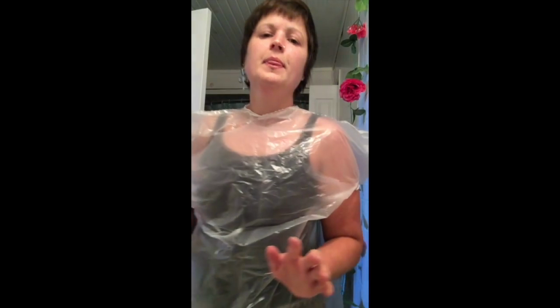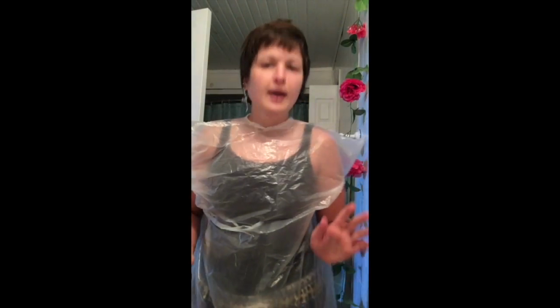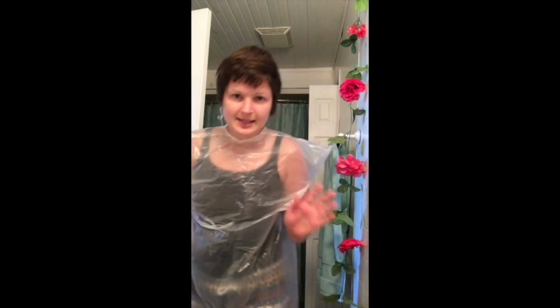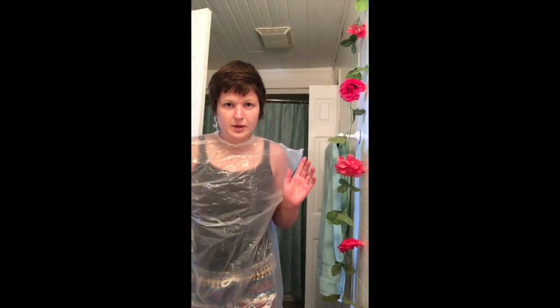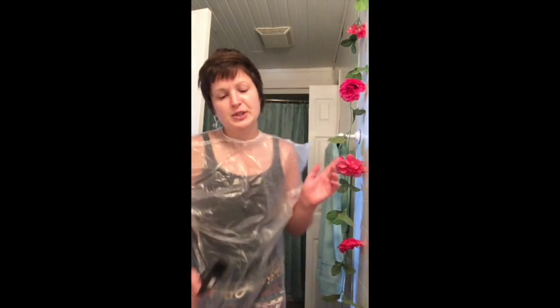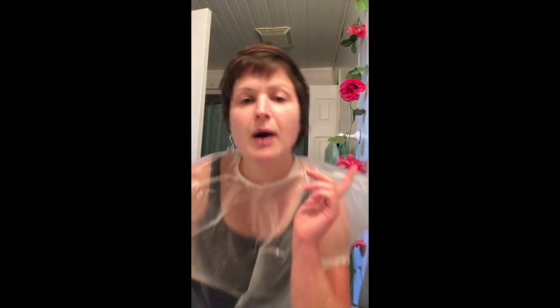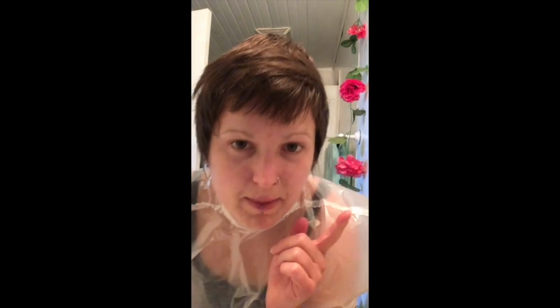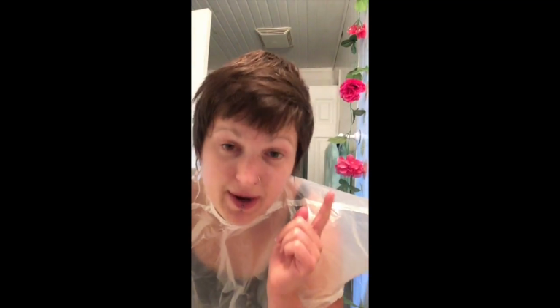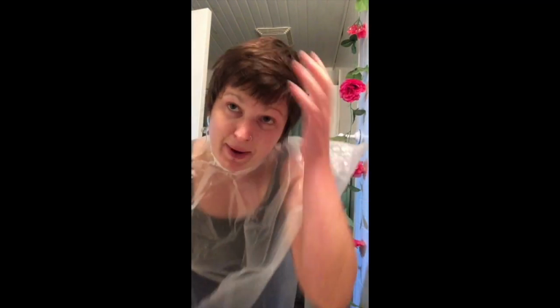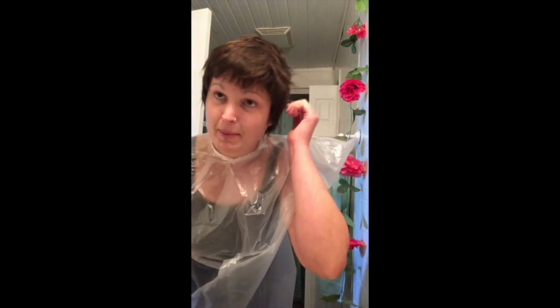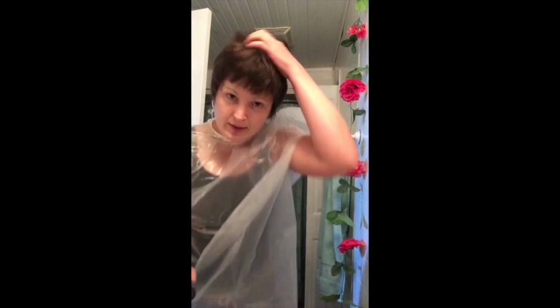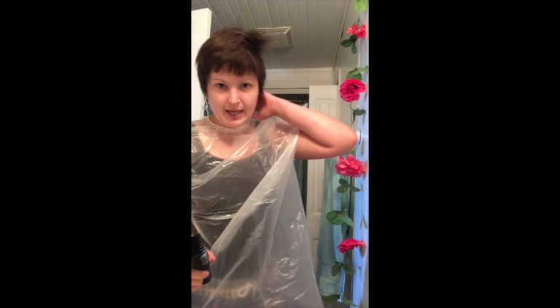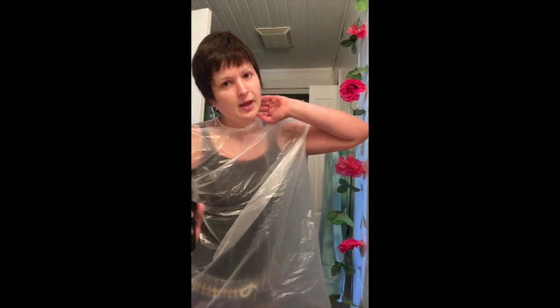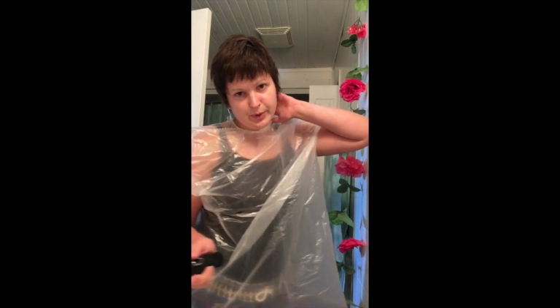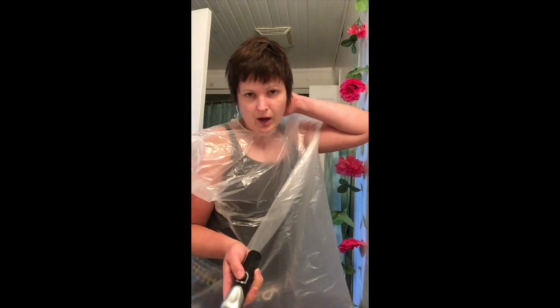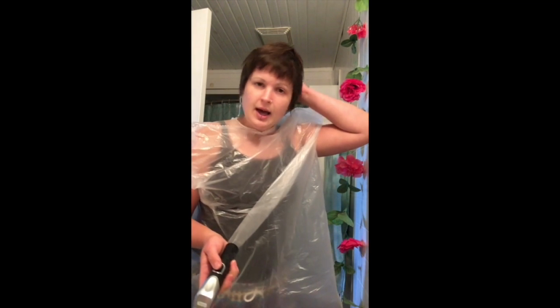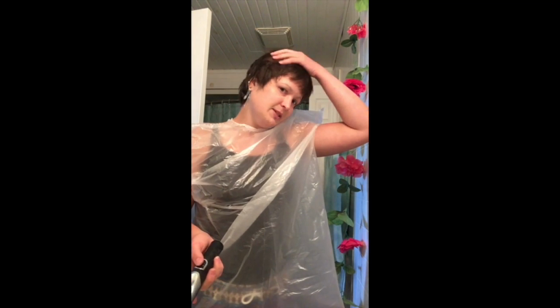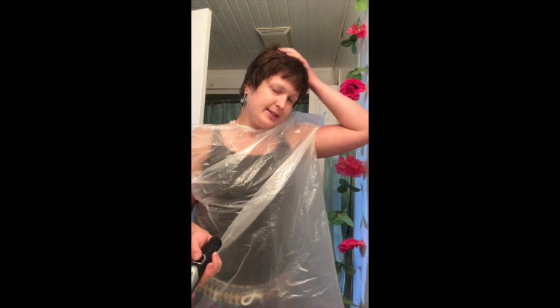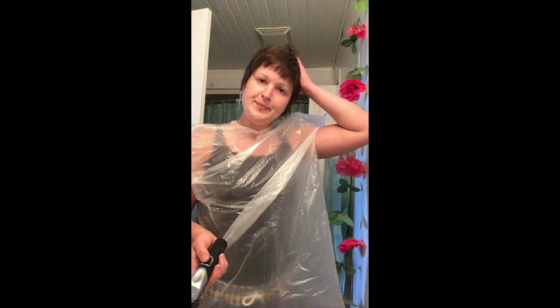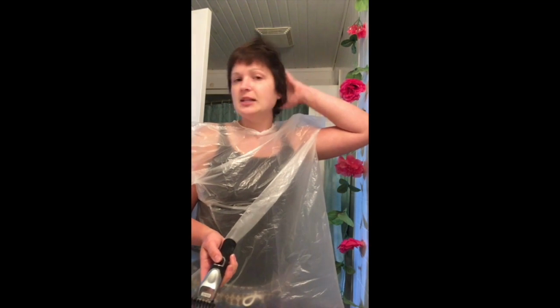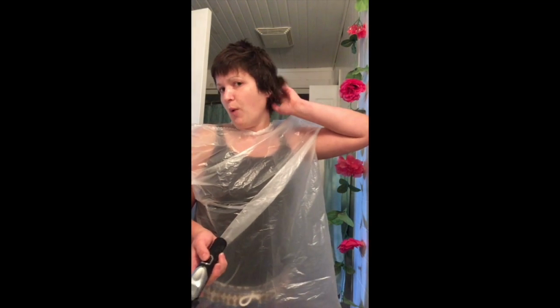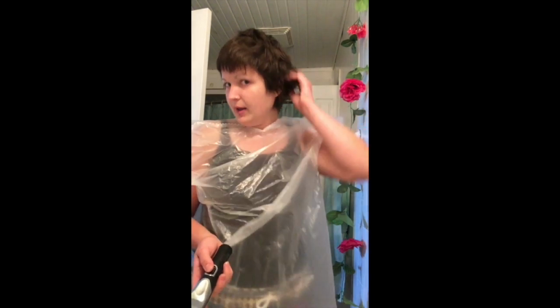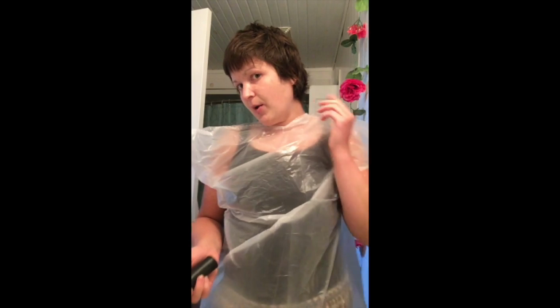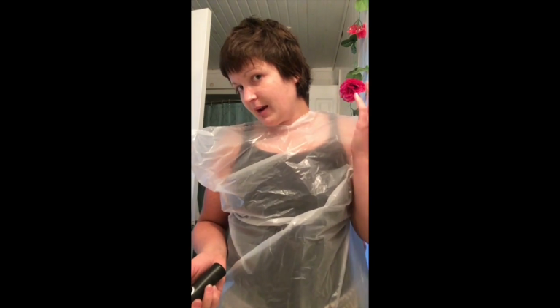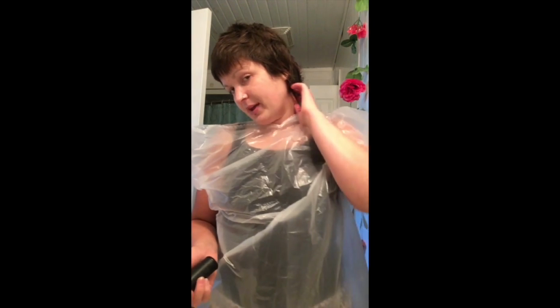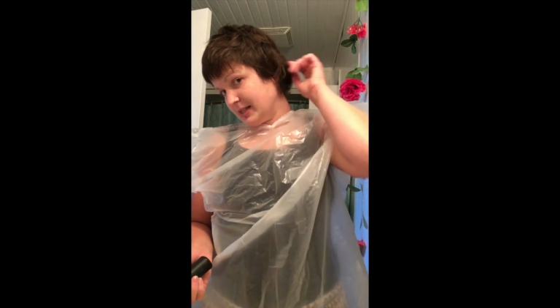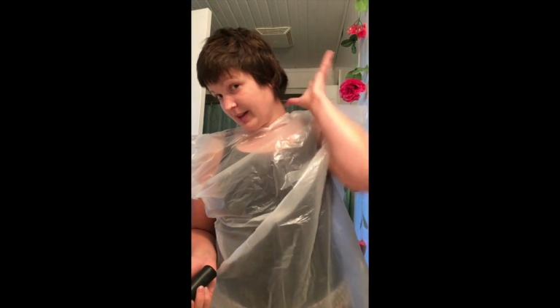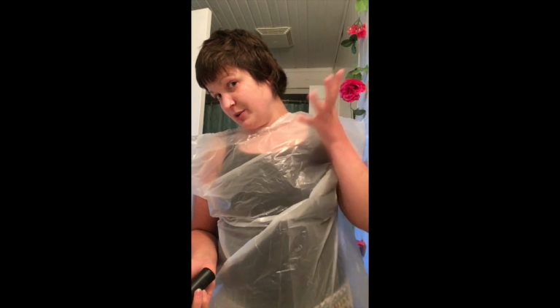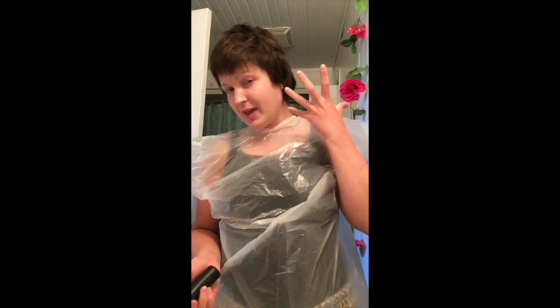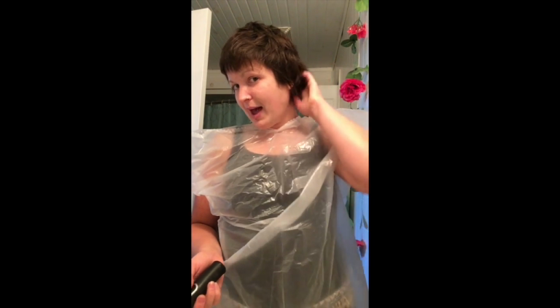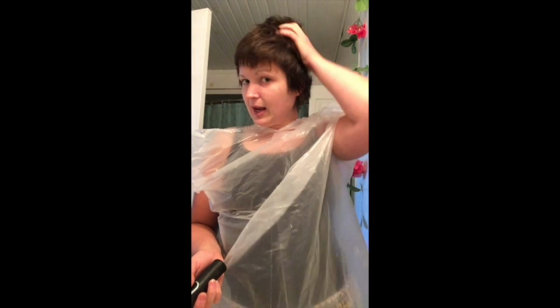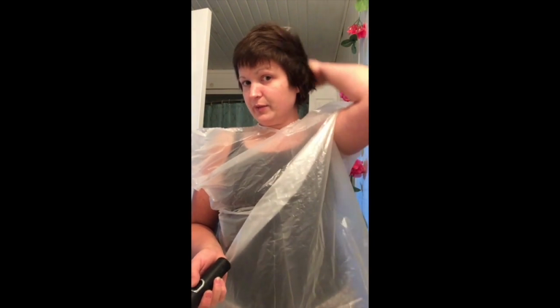Hey guys, in this video I'm going to show you how I cut my hair. I made up this technique myself and I think it works pretty well. I did it myself last time, and I'm cutting it off again because it's getting too thick in the back and I don't like the feeling of hair on my head.